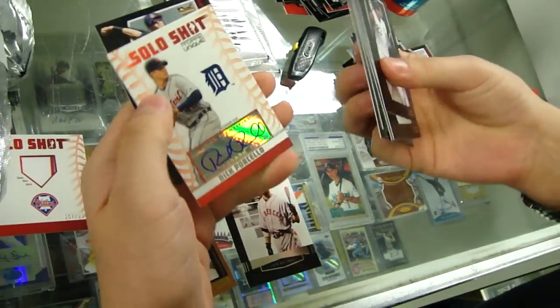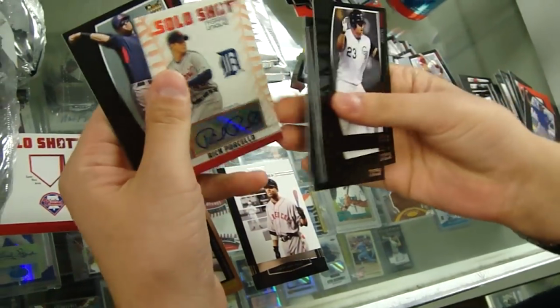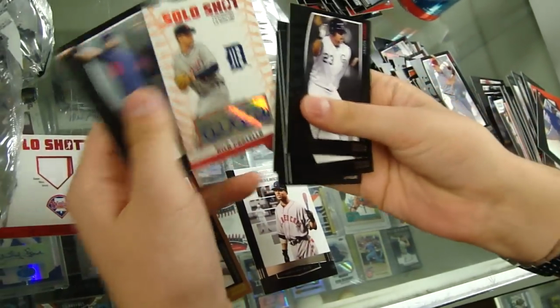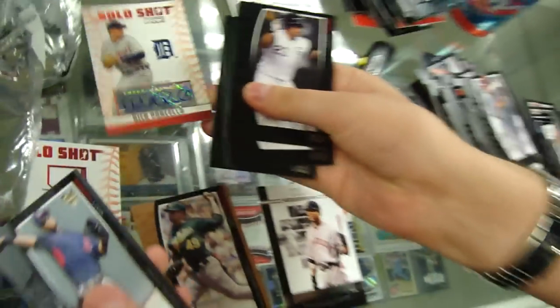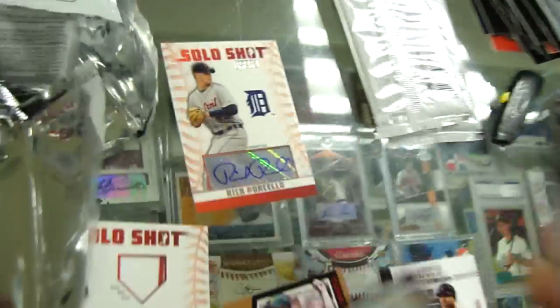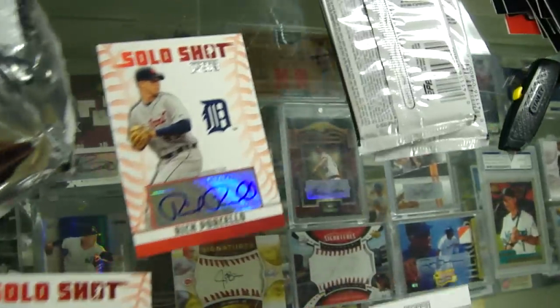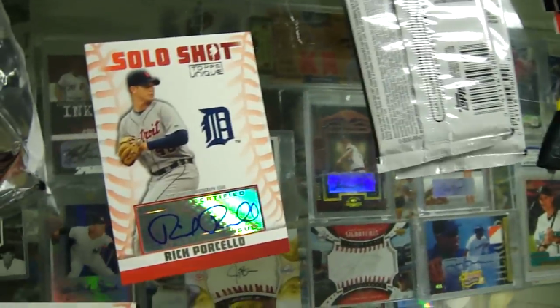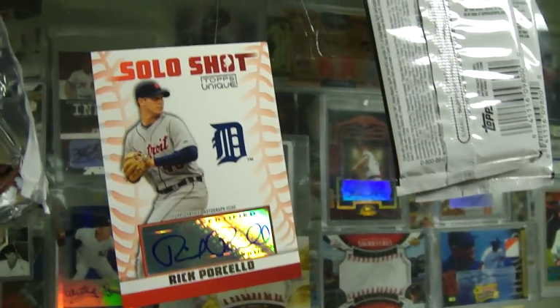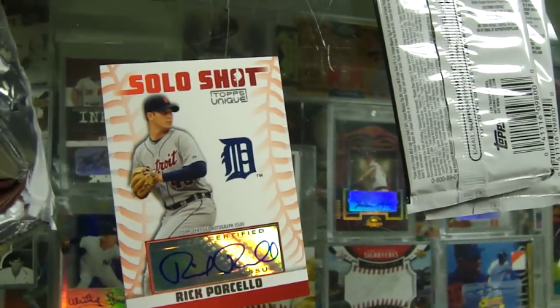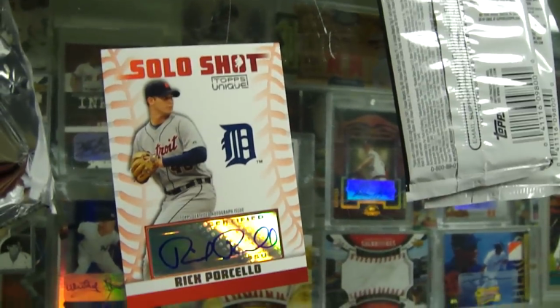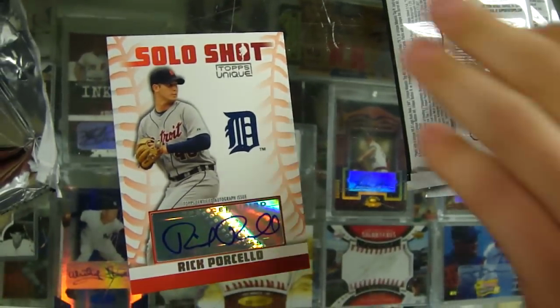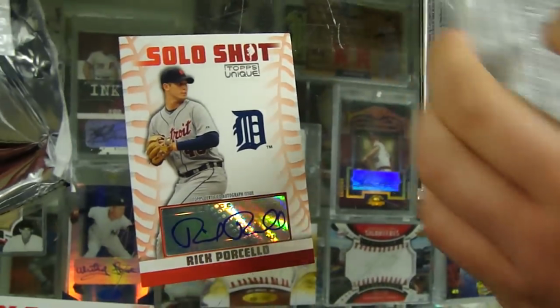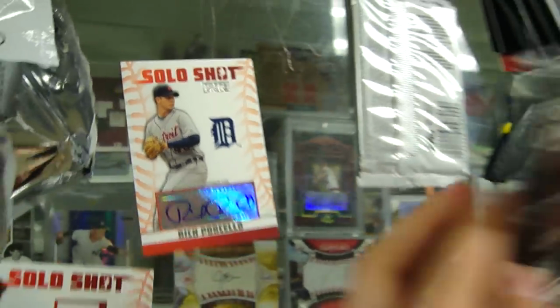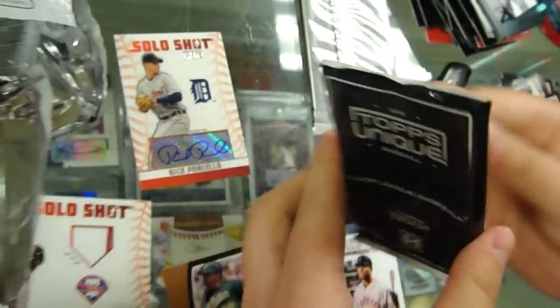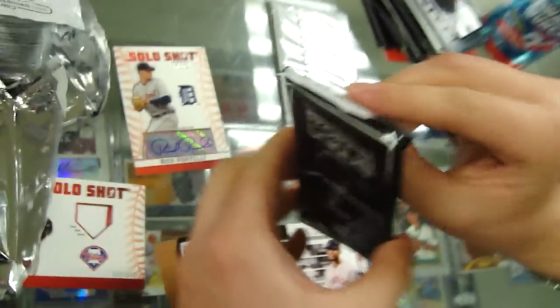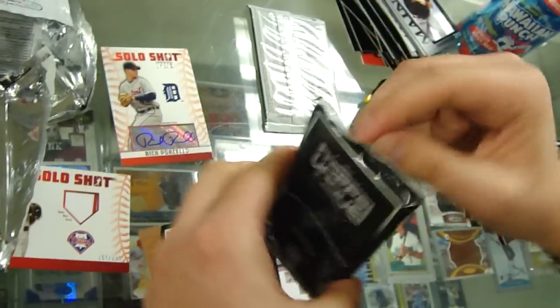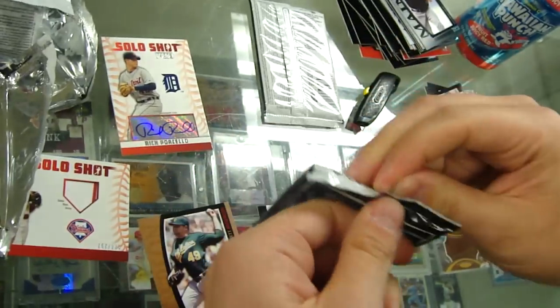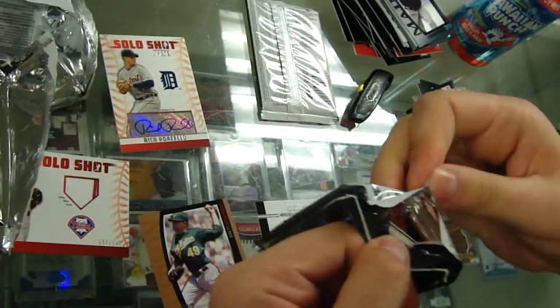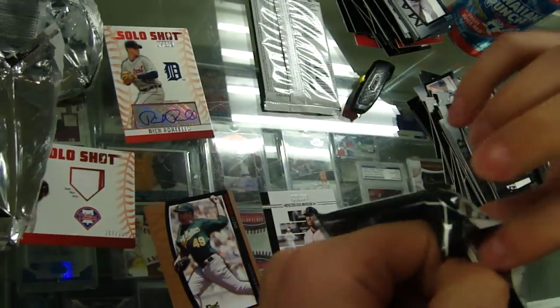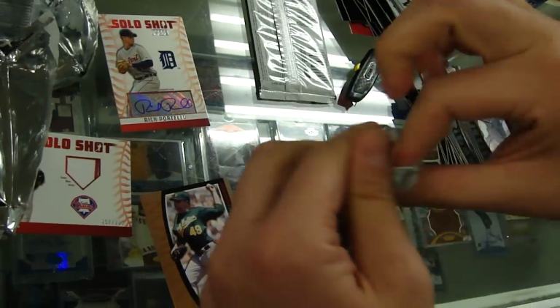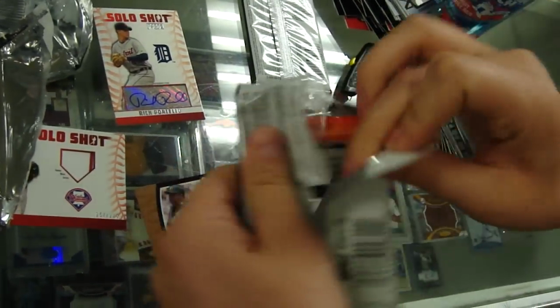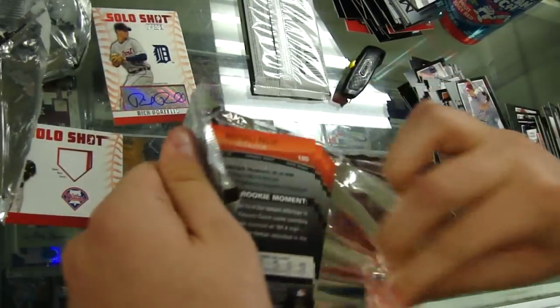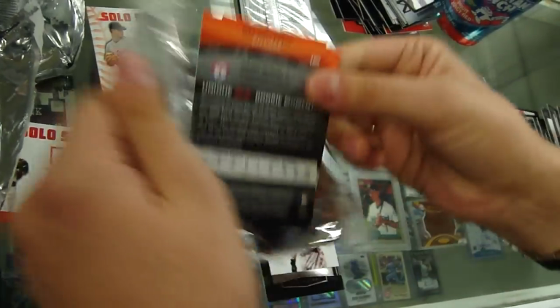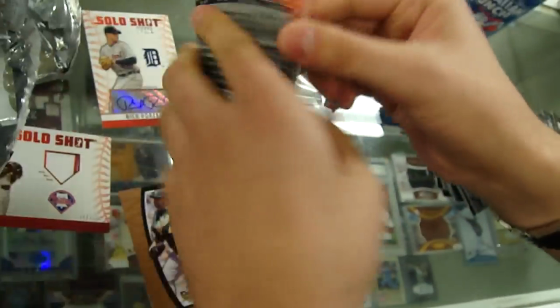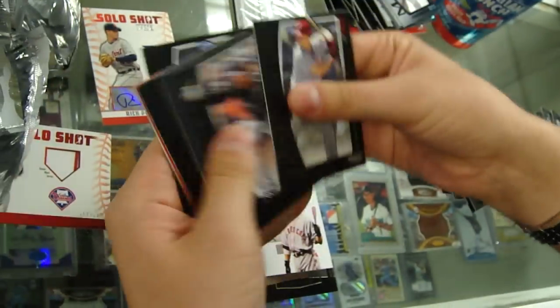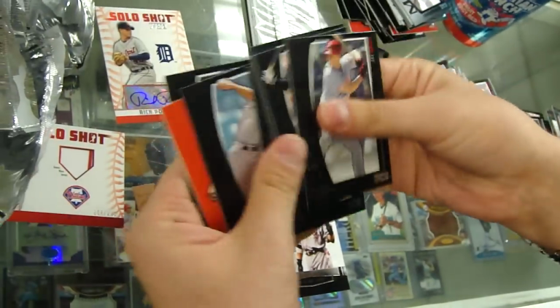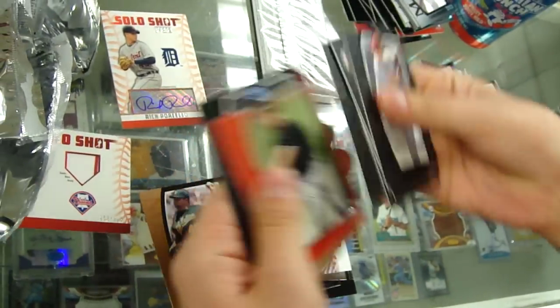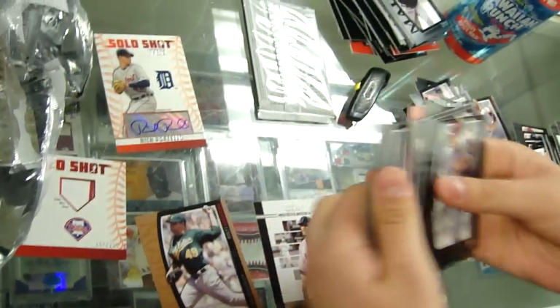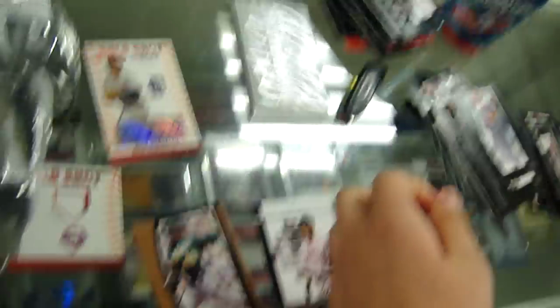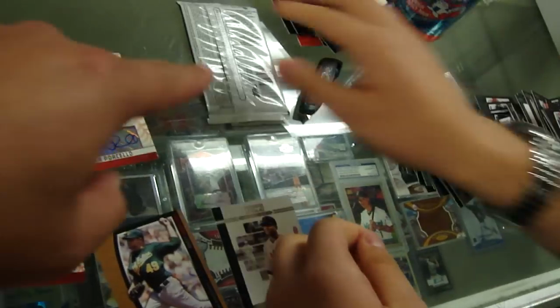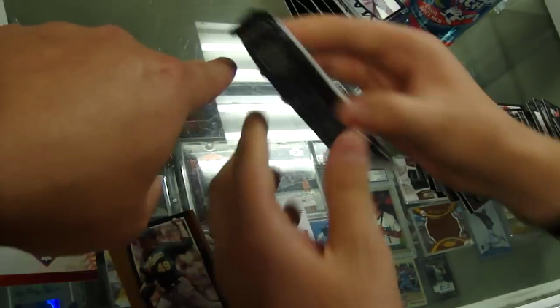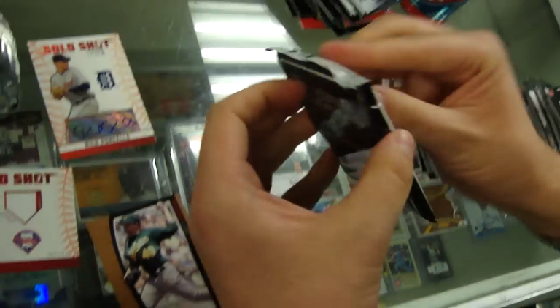Rick Porcello — that's actually a good one. Yeah, Detroit. Someone asked about the other Porcello that I got on the other video. I think the patch is going to be in that pack right there.